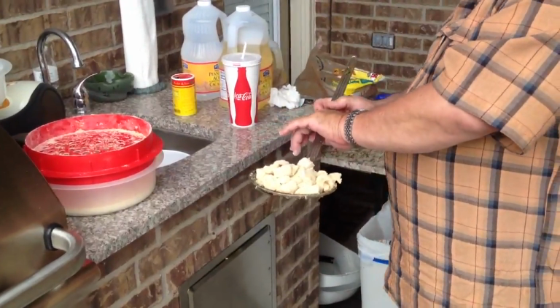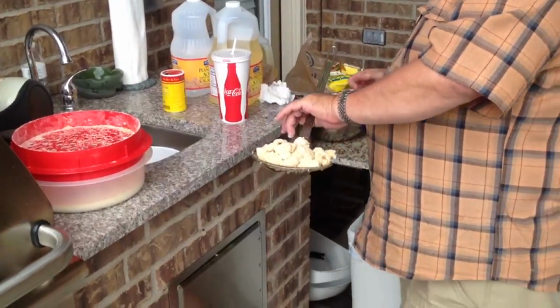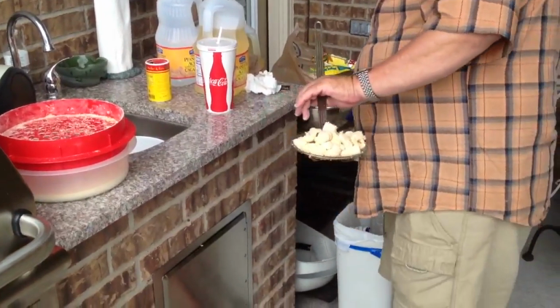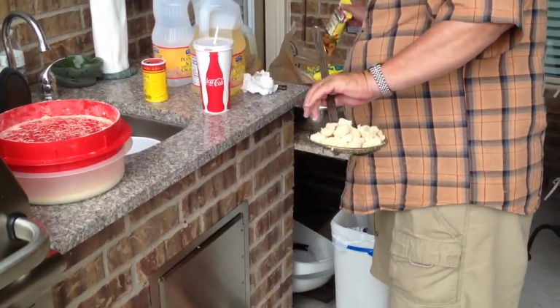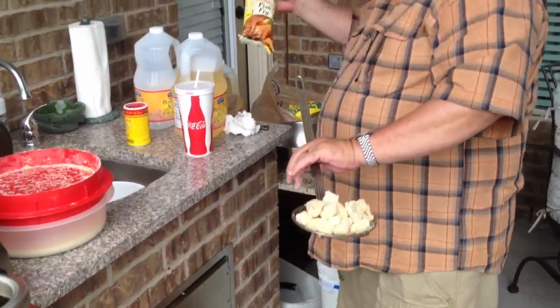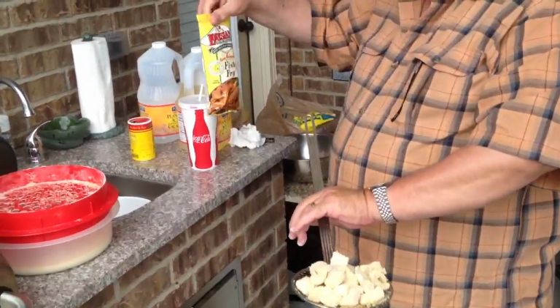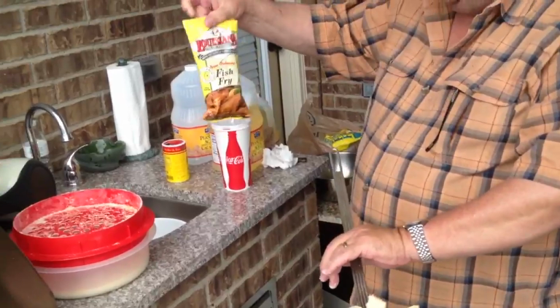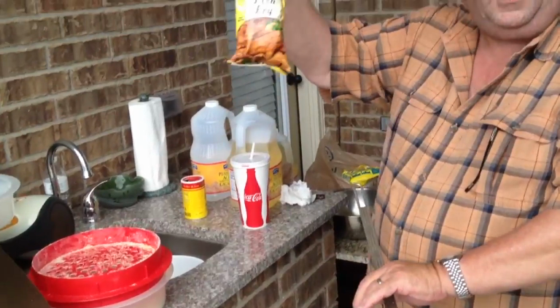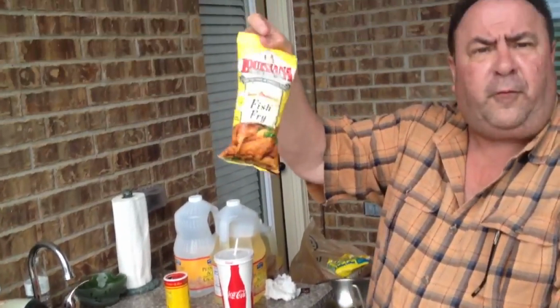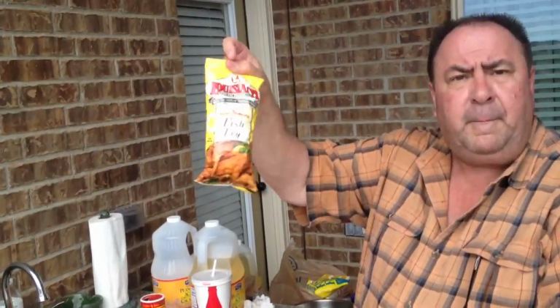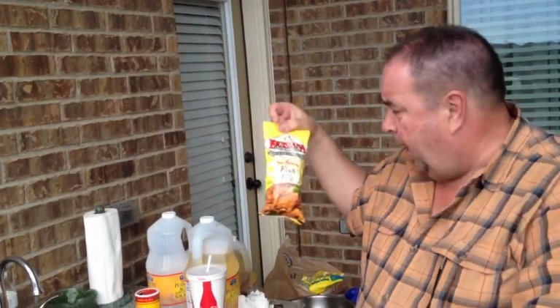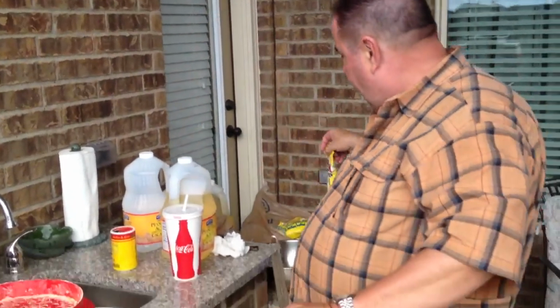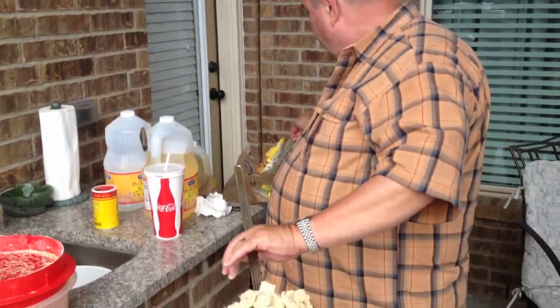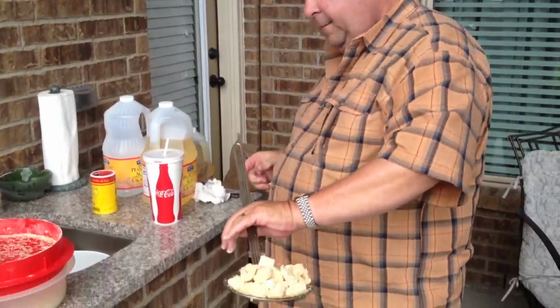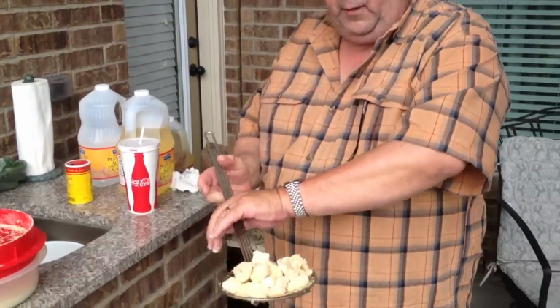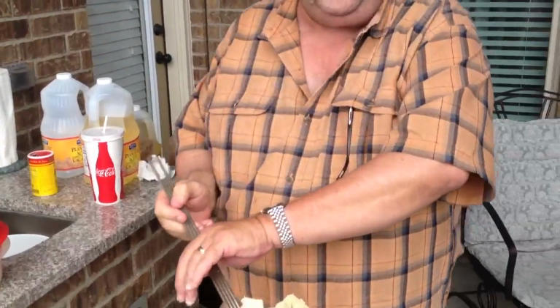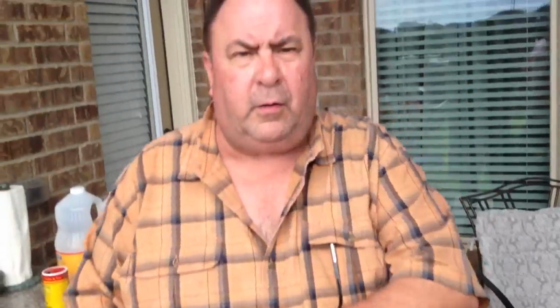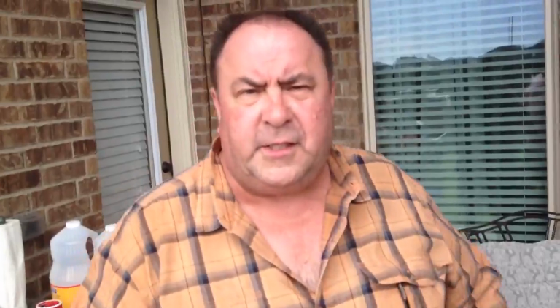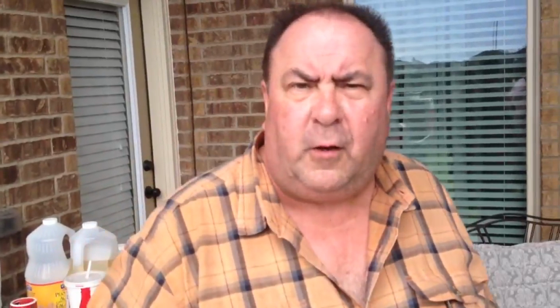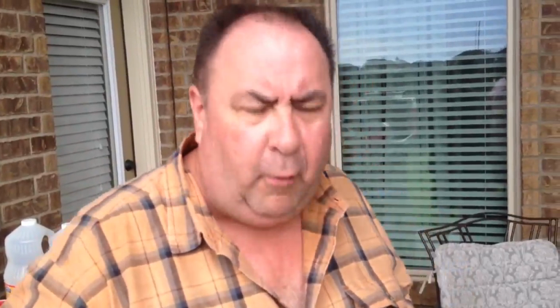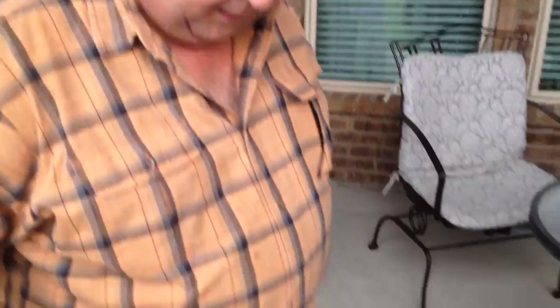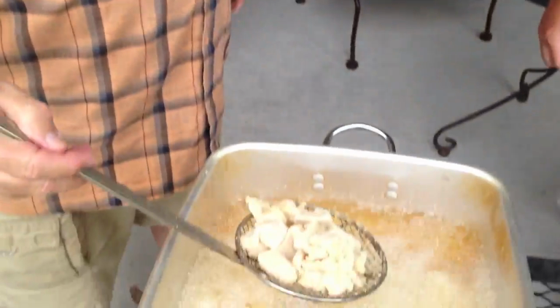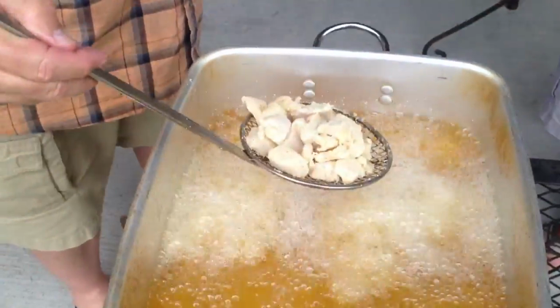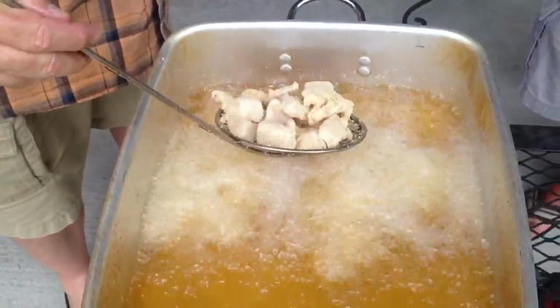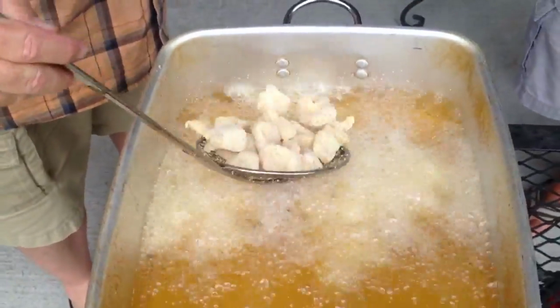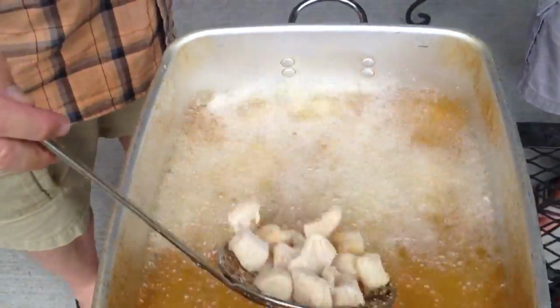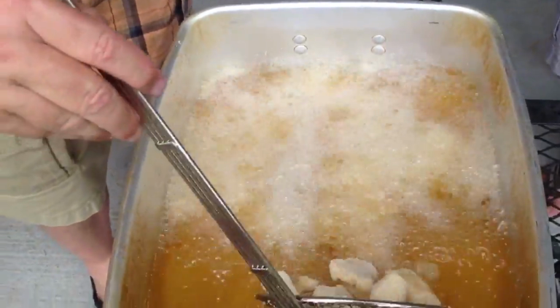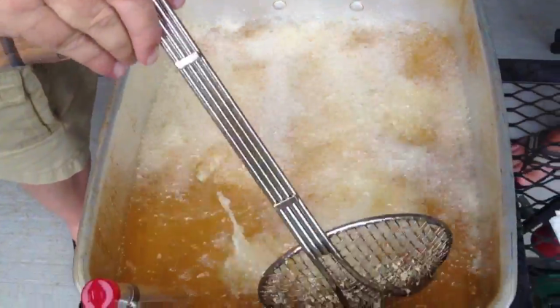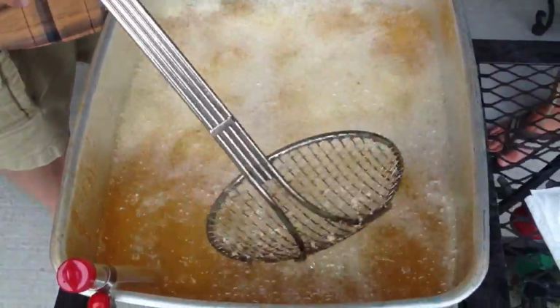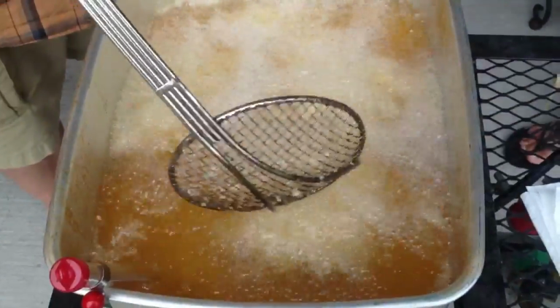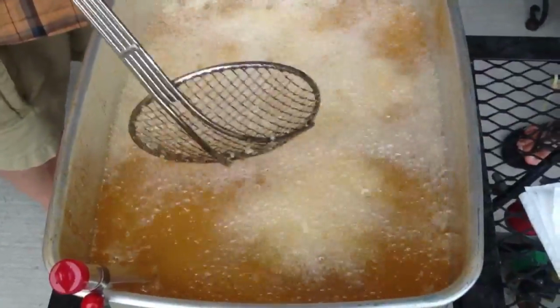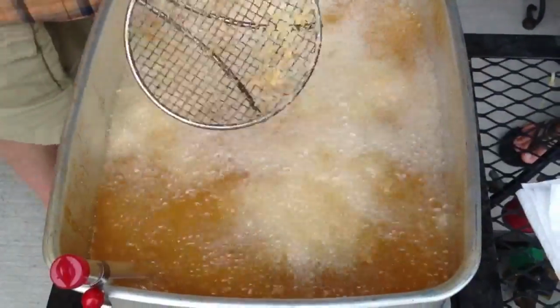Let me tell you, we've got some Louisiana fish fry and it works real well on Texas Gulf Coast trout. But a few months ago, these fish were swimming. Caught these back in 1980.